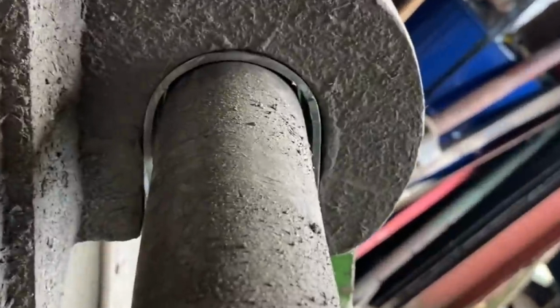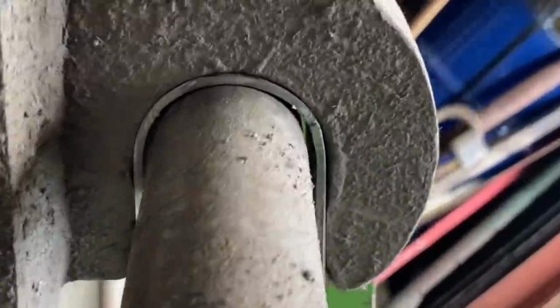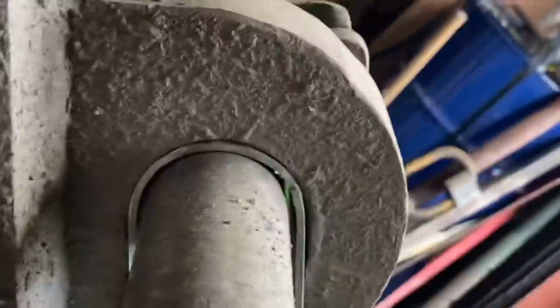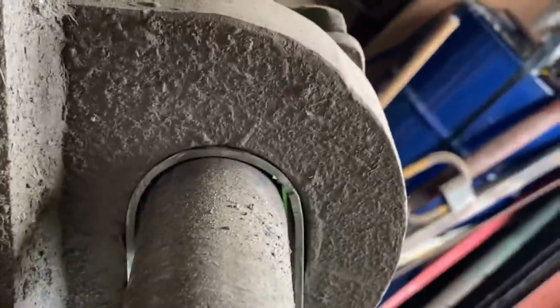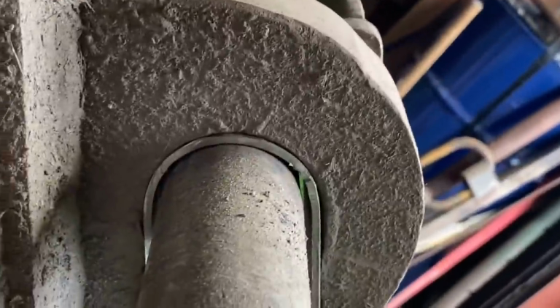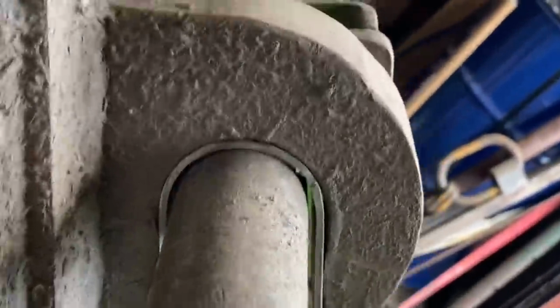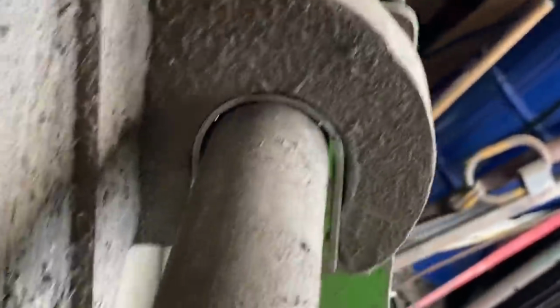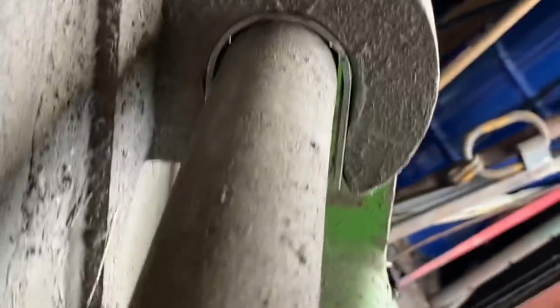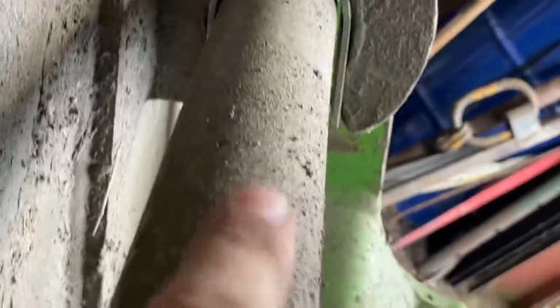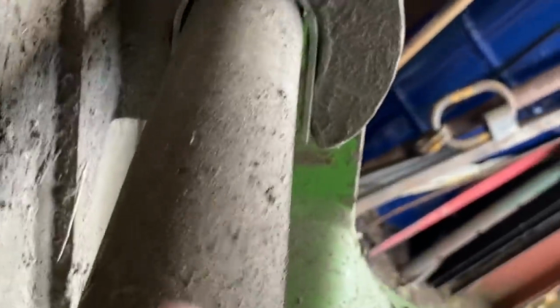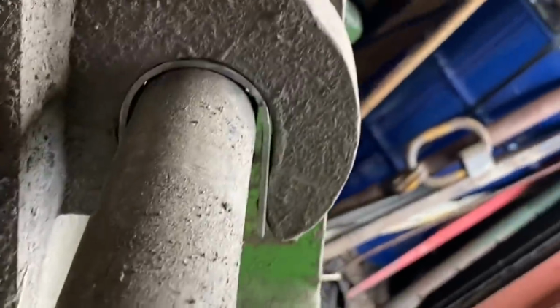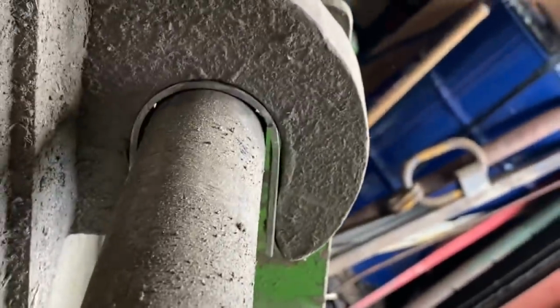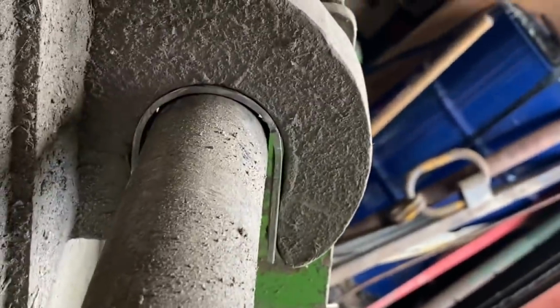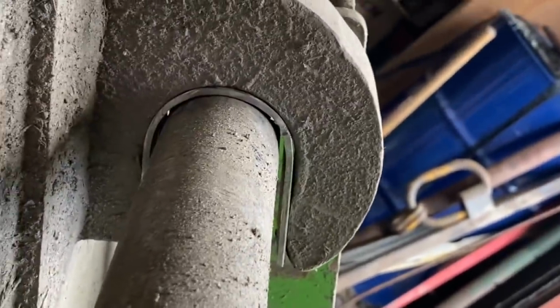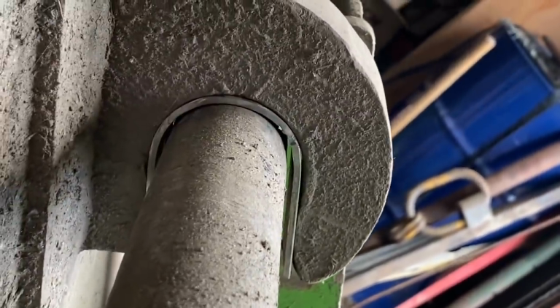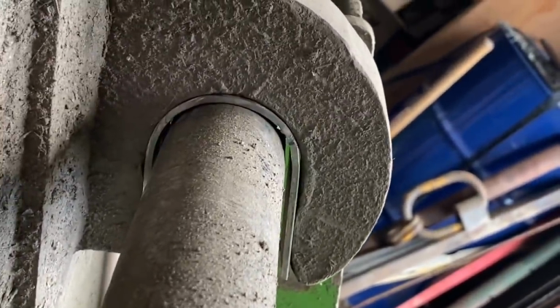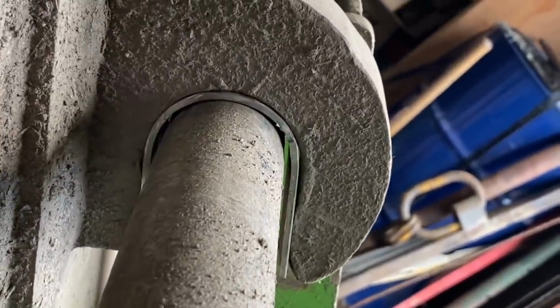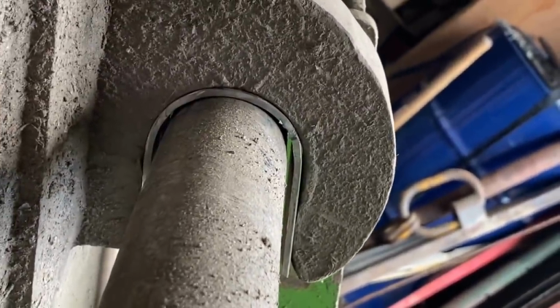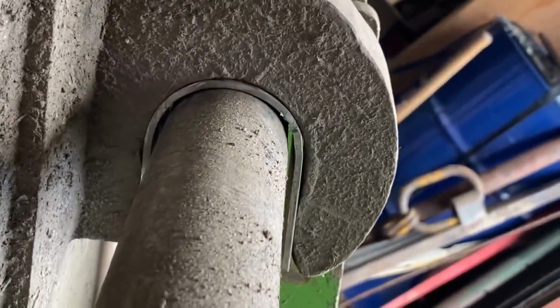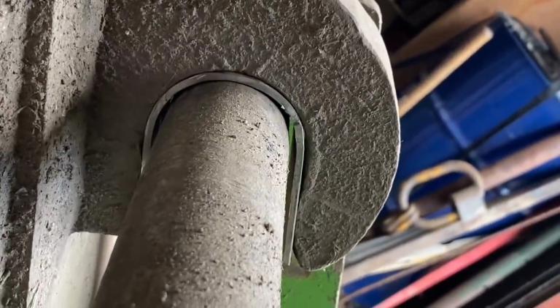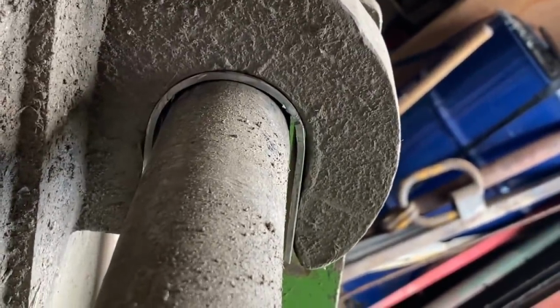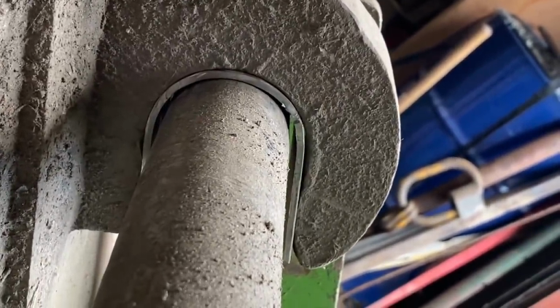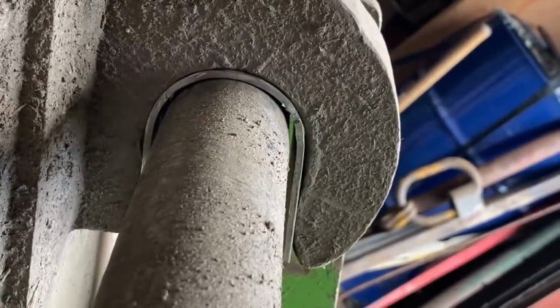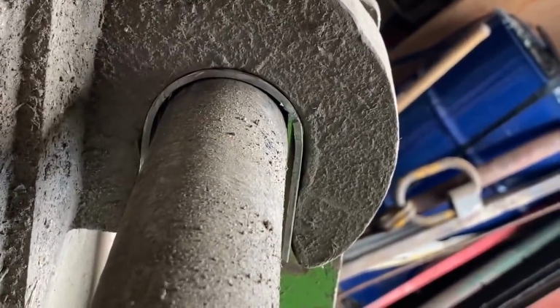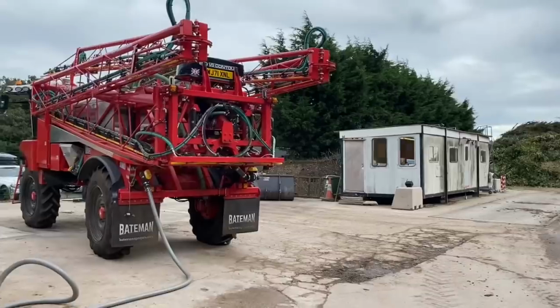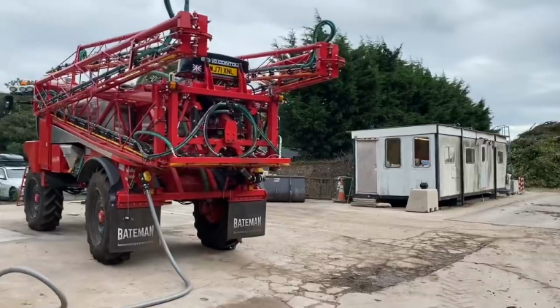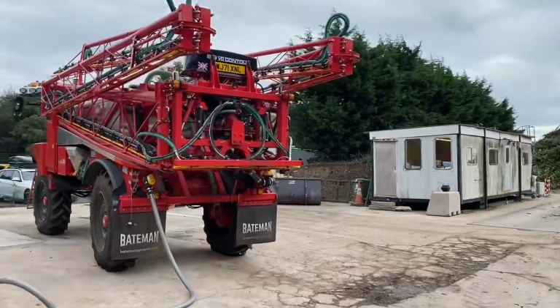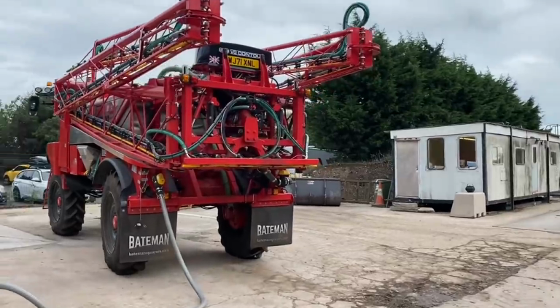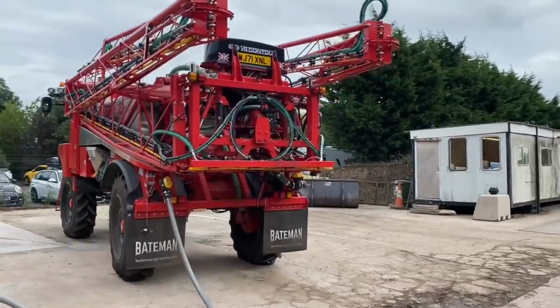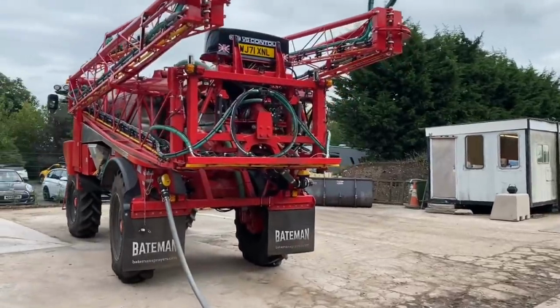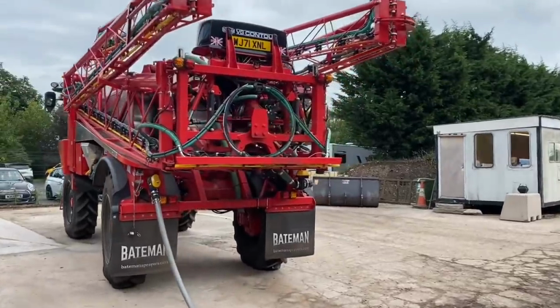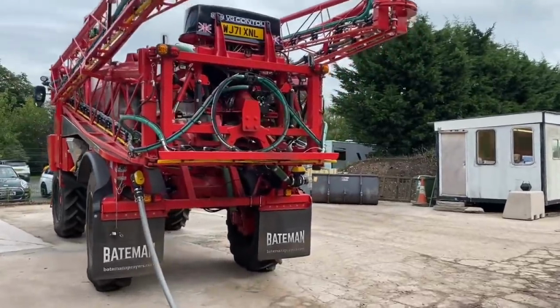There's still a little bit of slack around this pin here, so we'll probably make another two shoes and slide them all in and then weld it up.